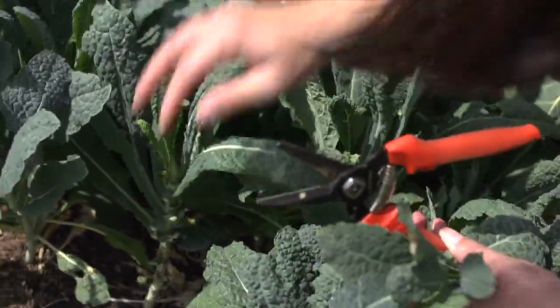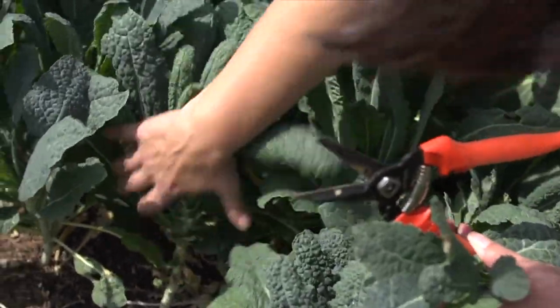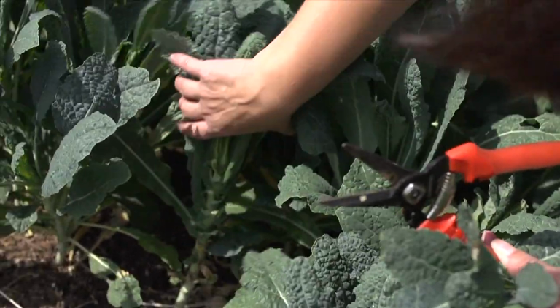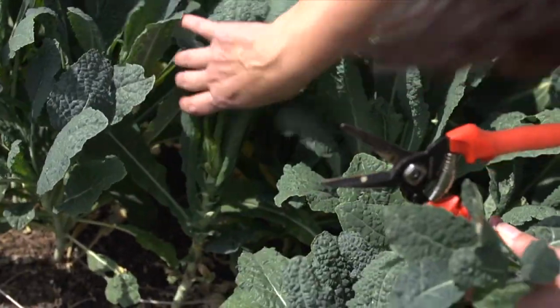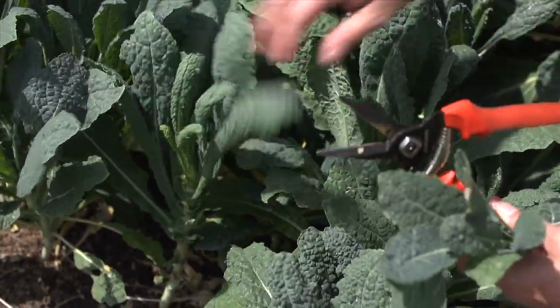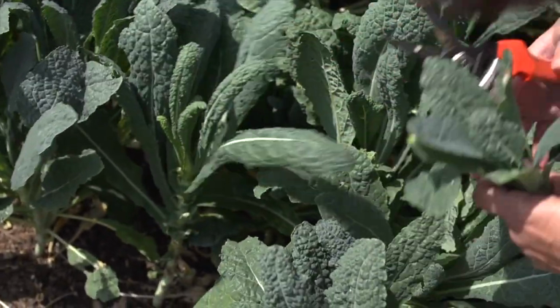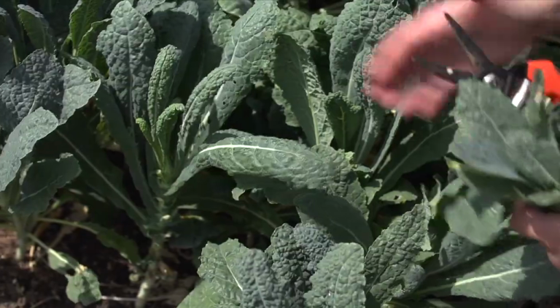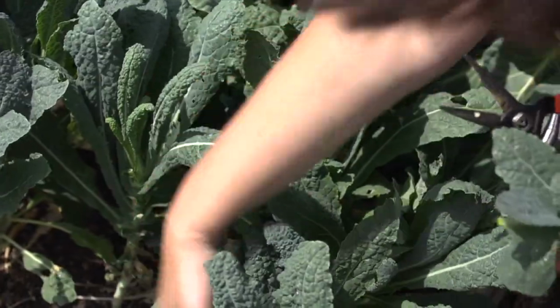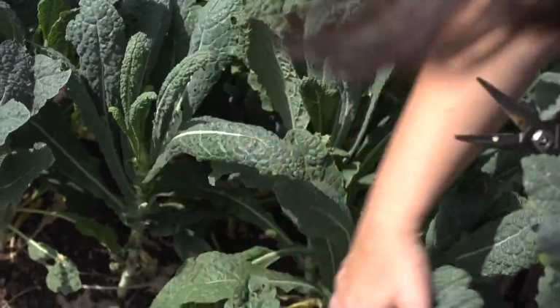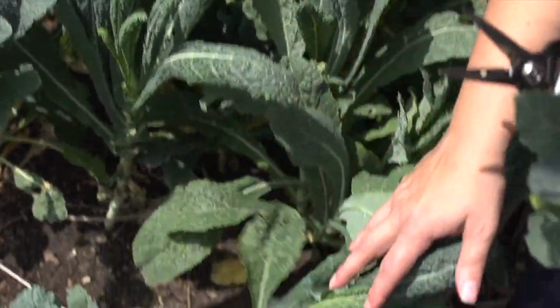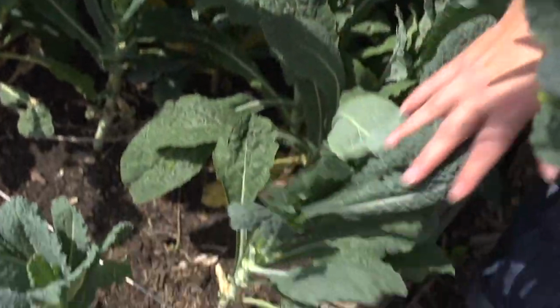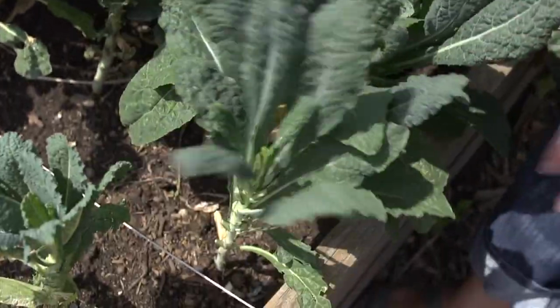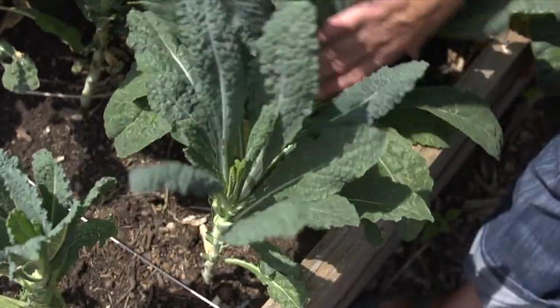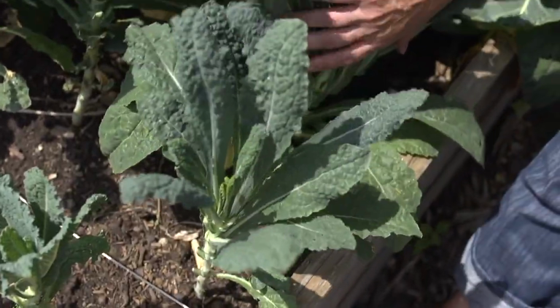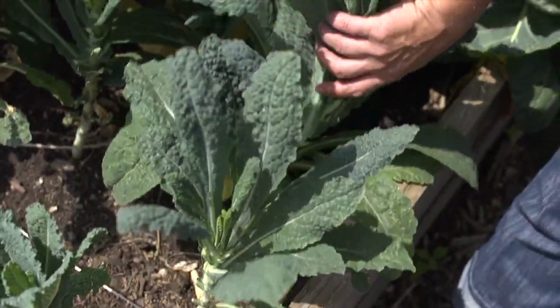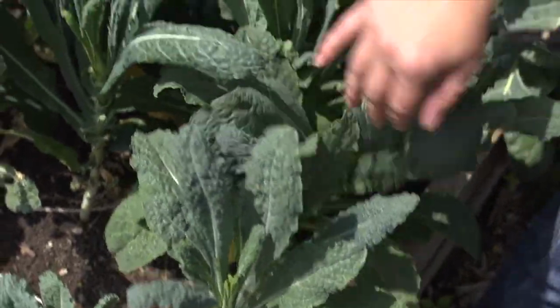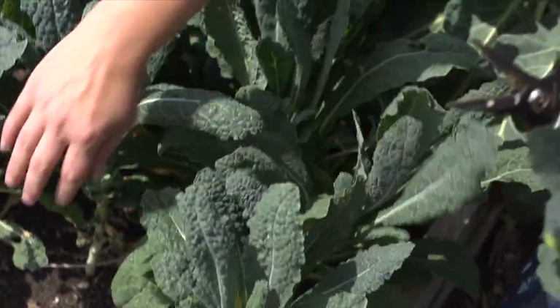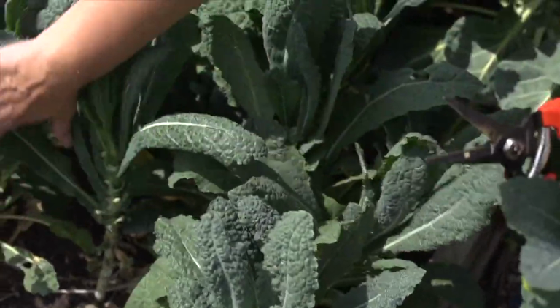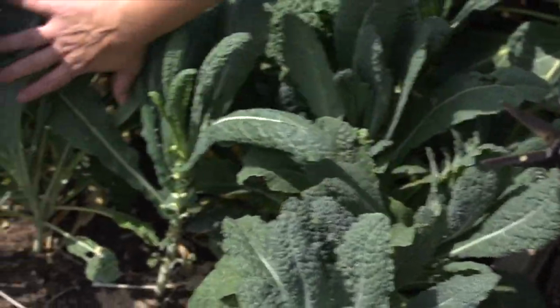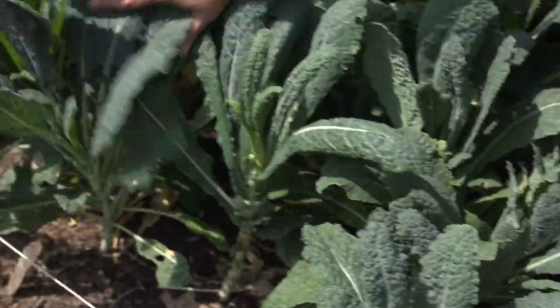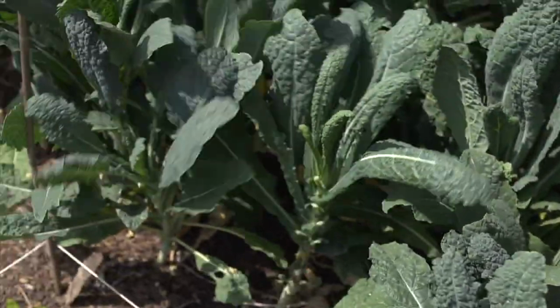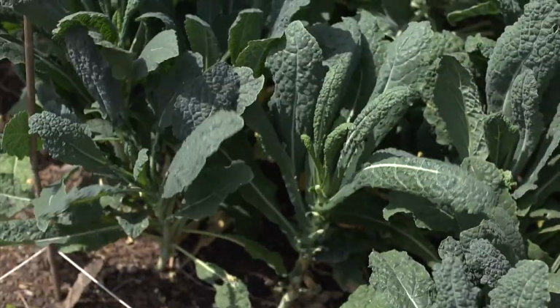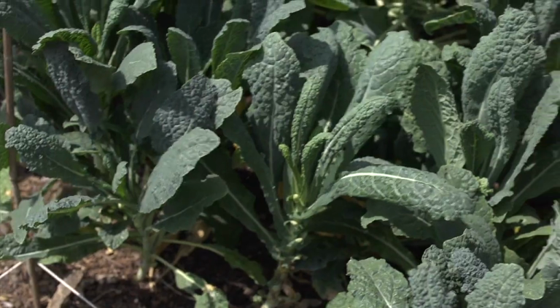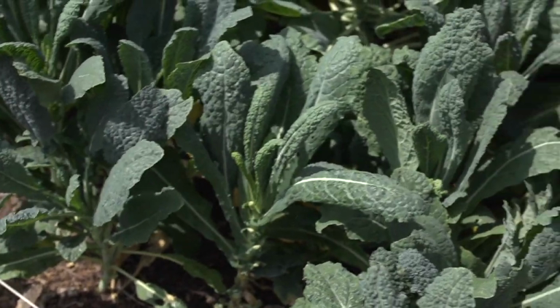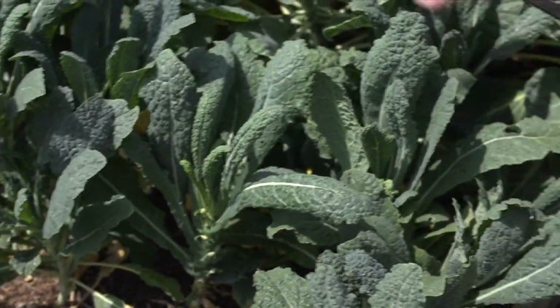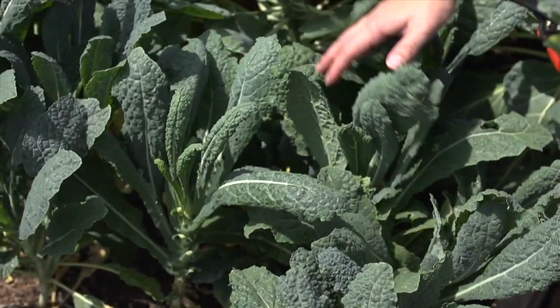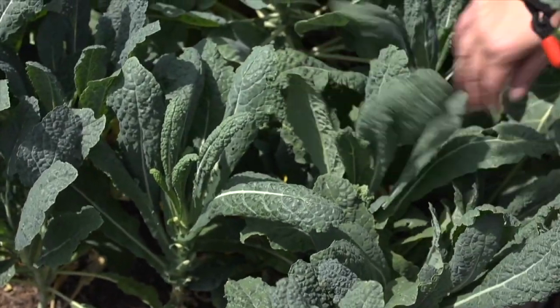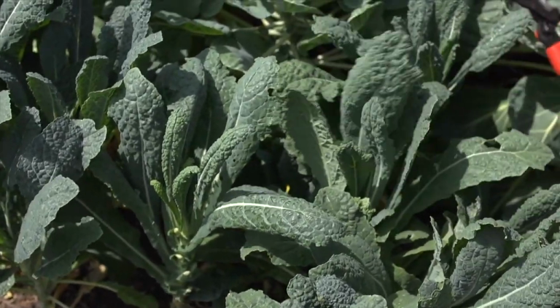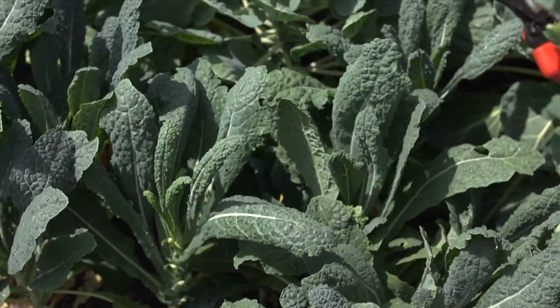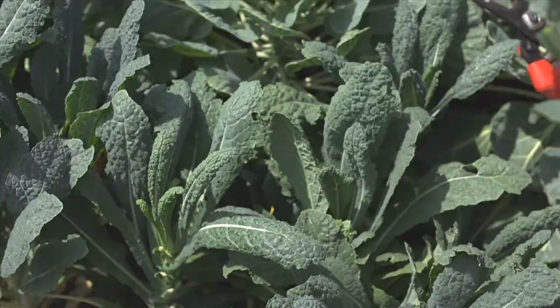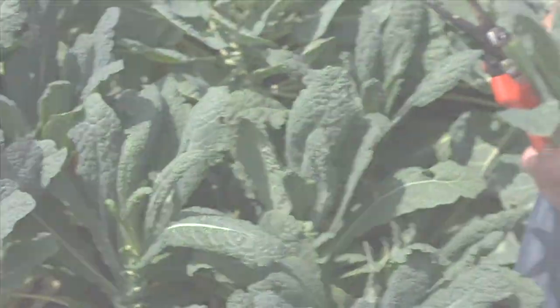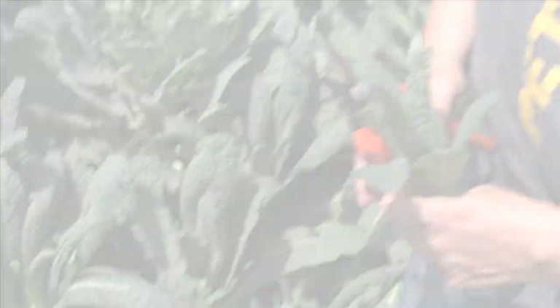Cut and come again is a great way to get a lot out of your produce. Think about that before you're ready to yank a plant — there might be another way to do it that's going to be more helpful to you.